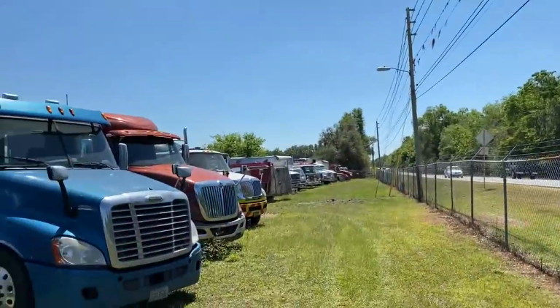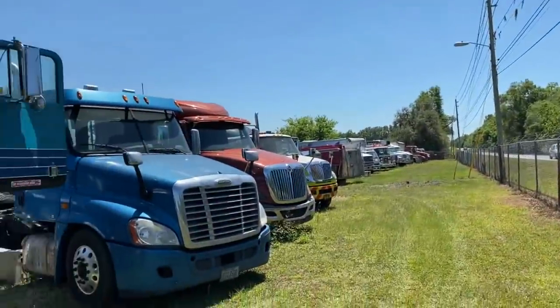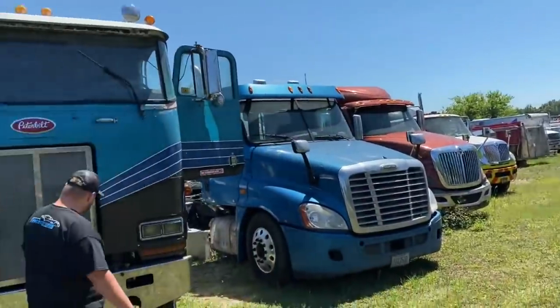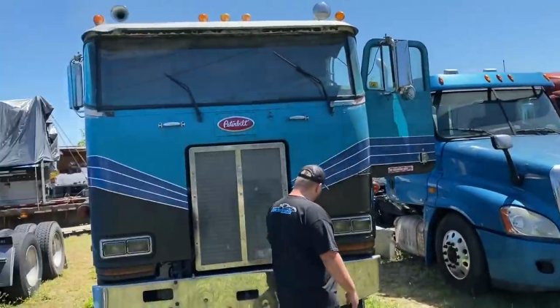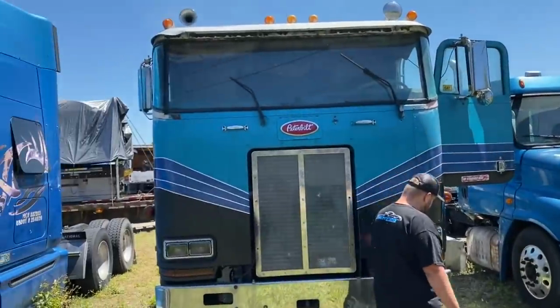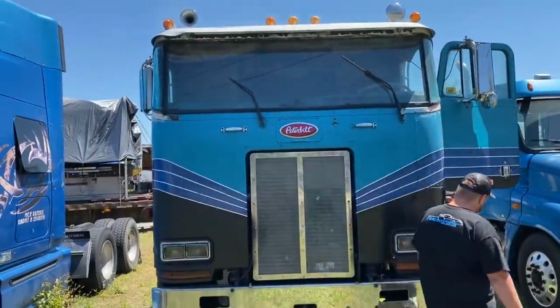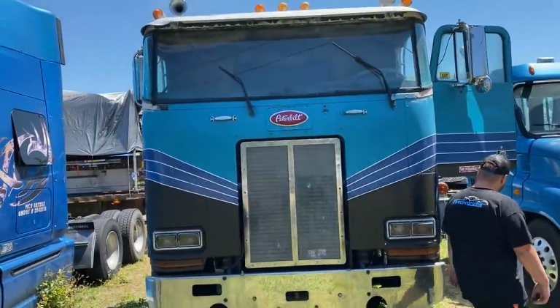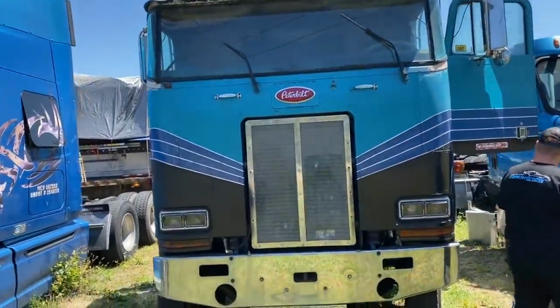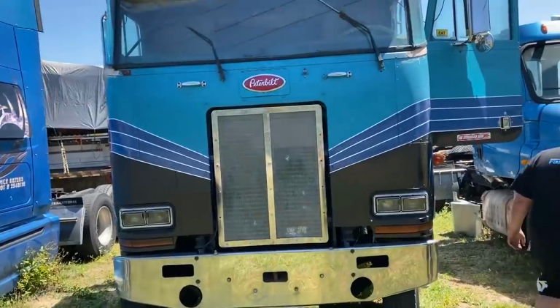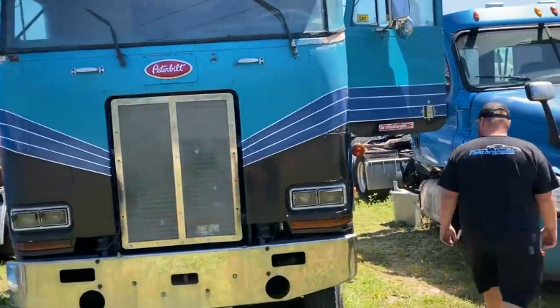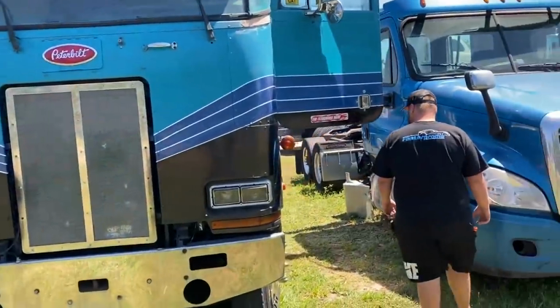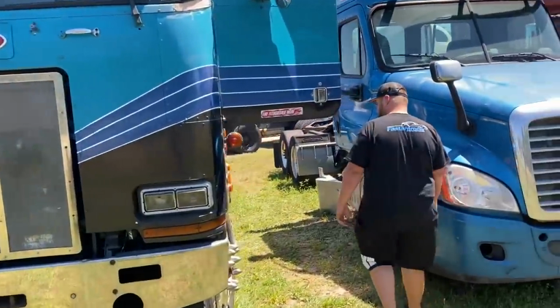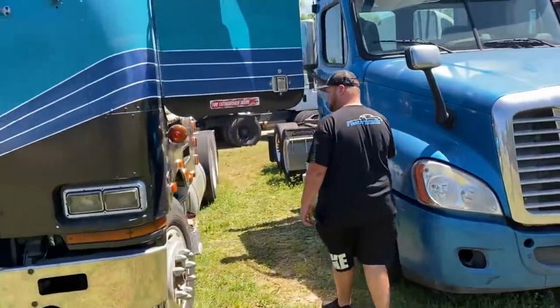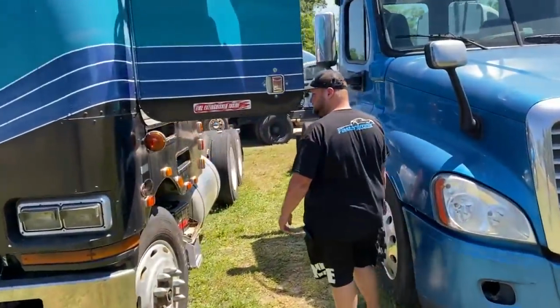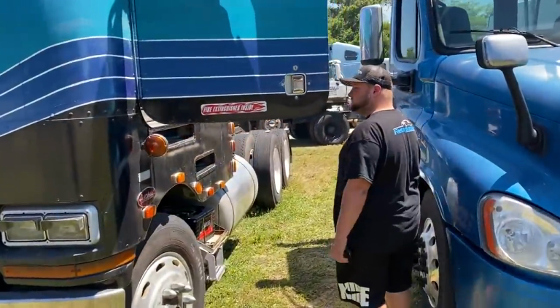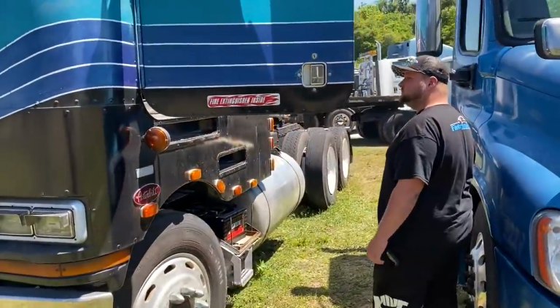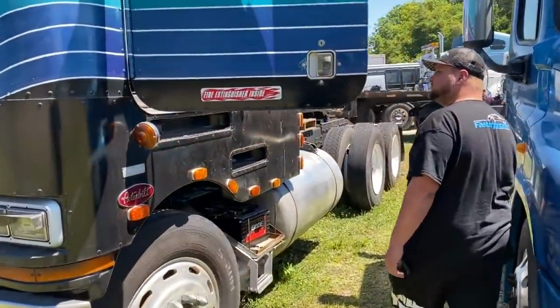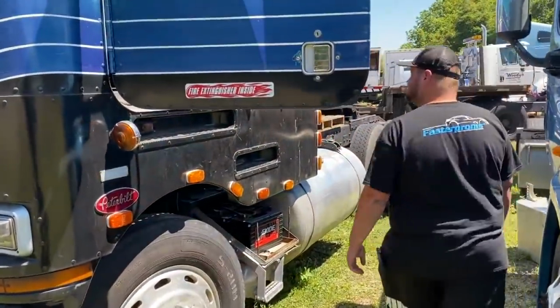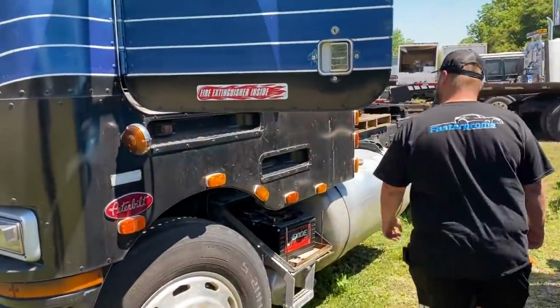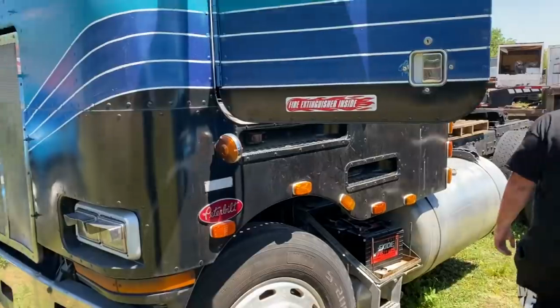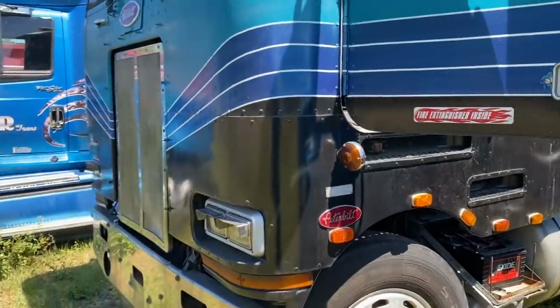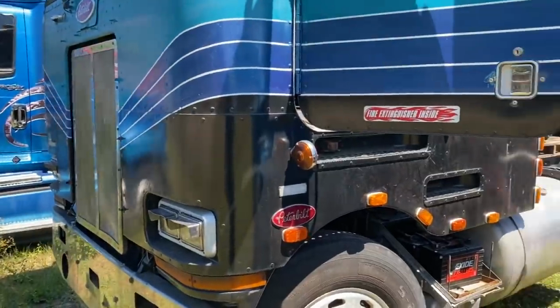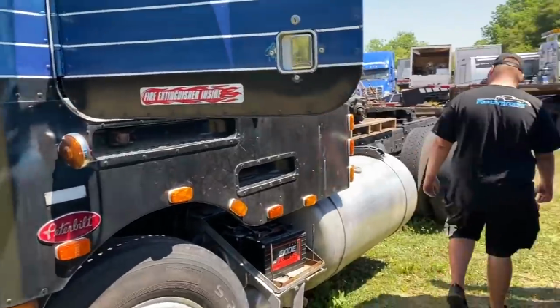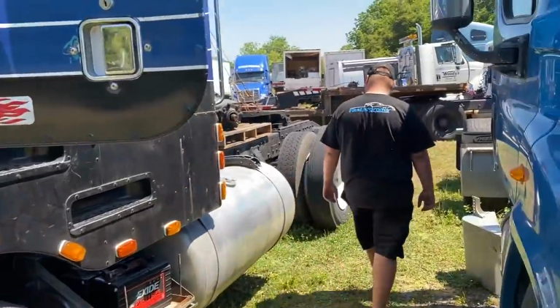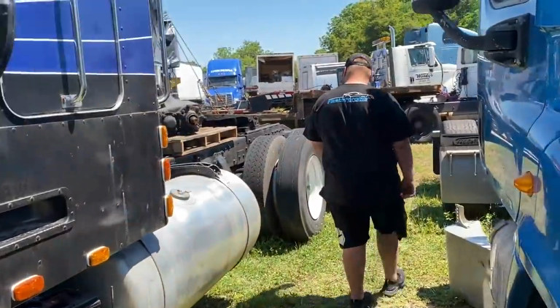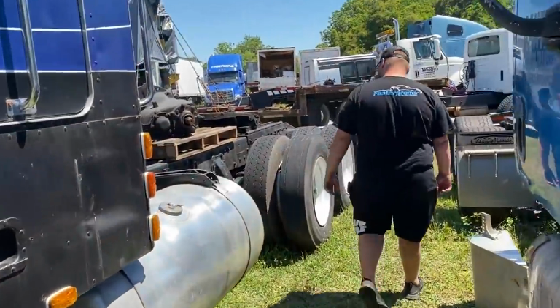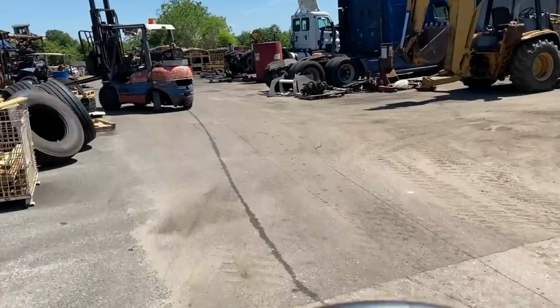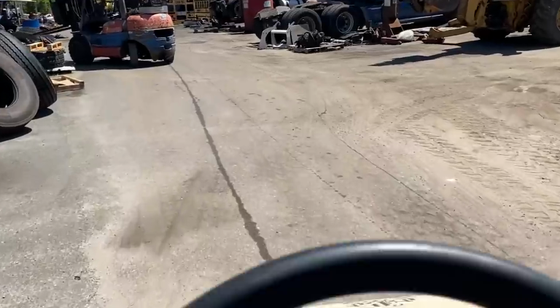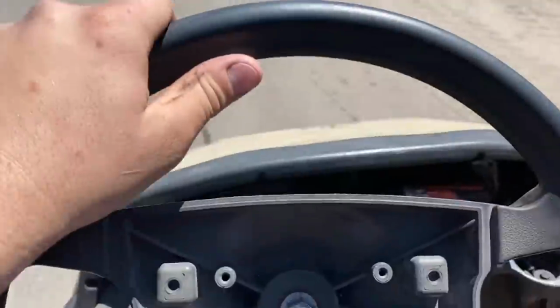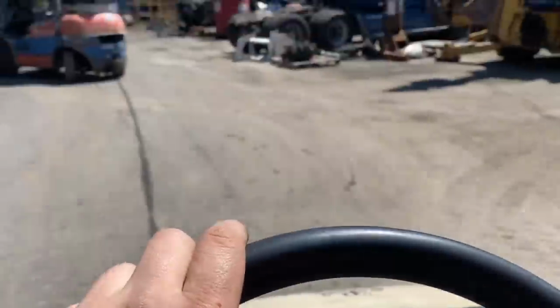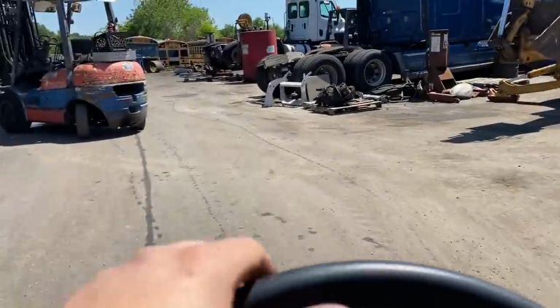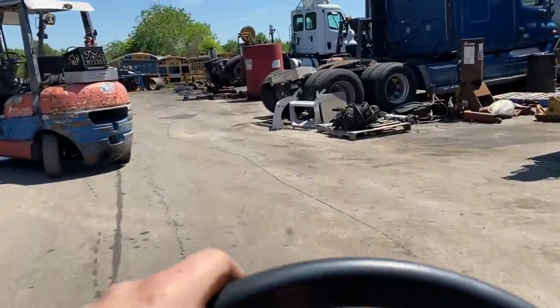They do have a ton of trucks here — fire trucks, all kinds of stuff. That's pretty much it for this Peterbilt. We're going to walk out back and look at some of the parts trucks they've got for sale. We stole one of Woody's golf carts to get around.